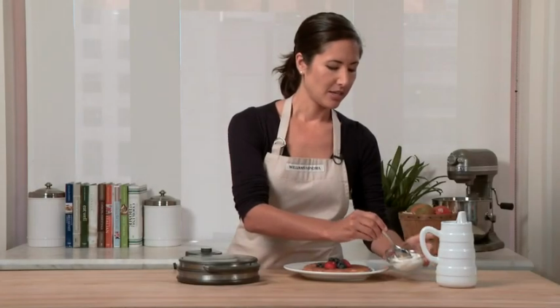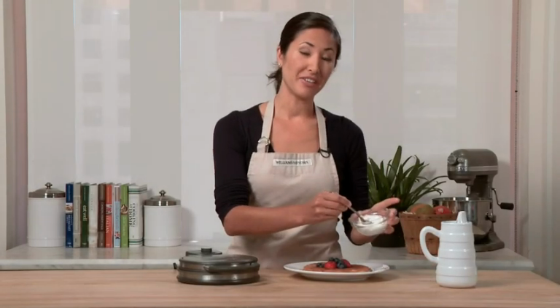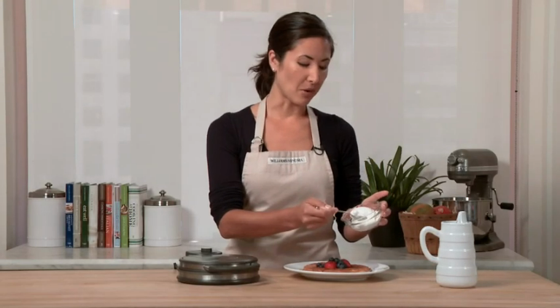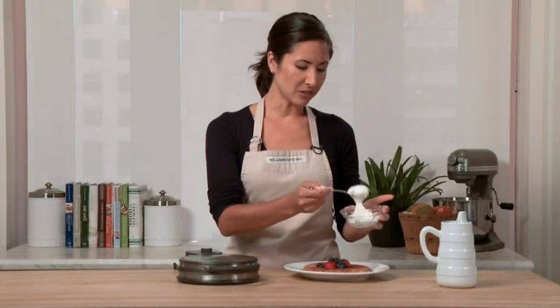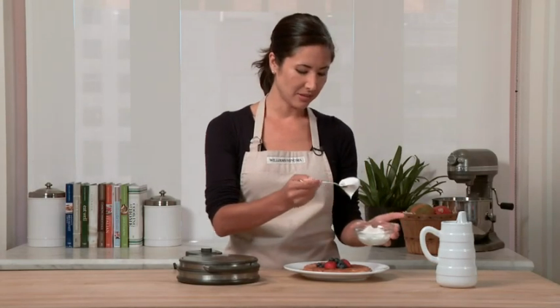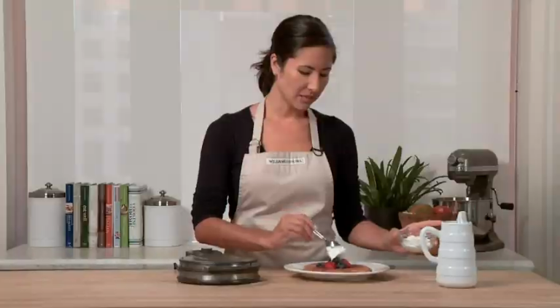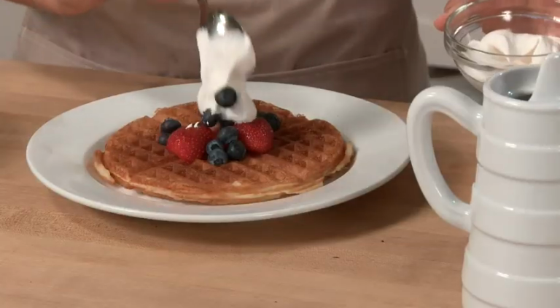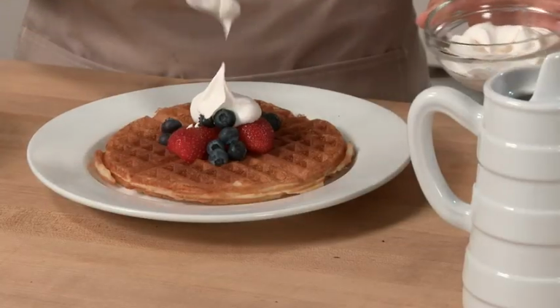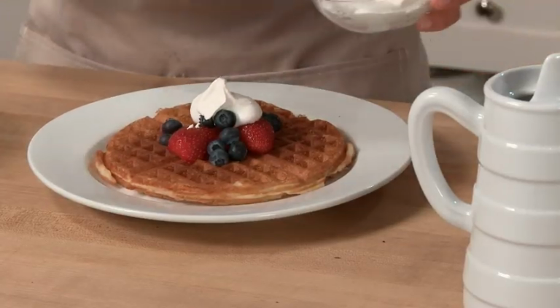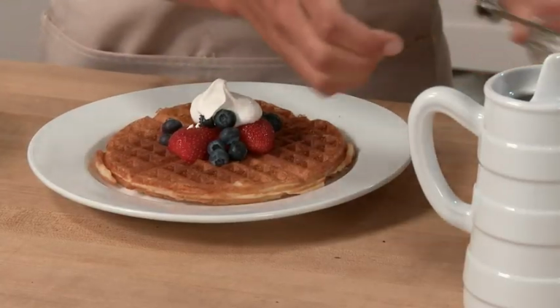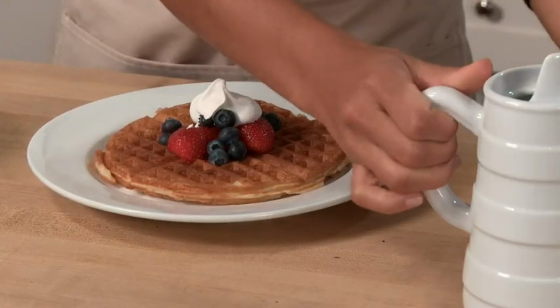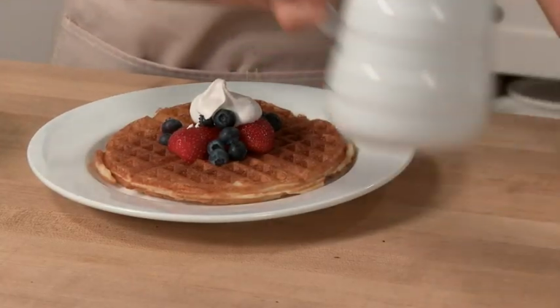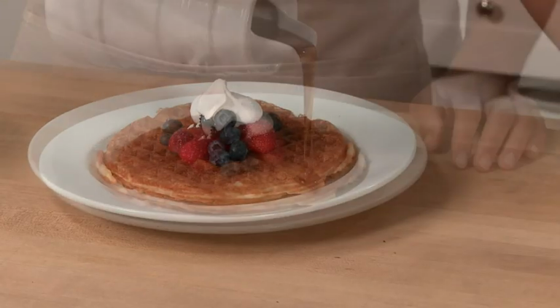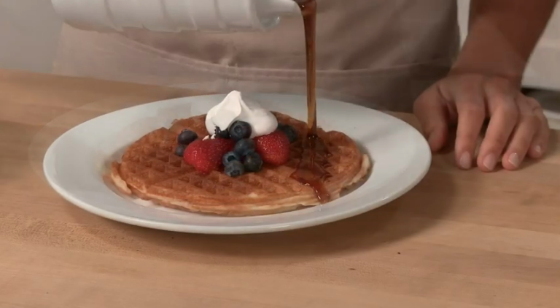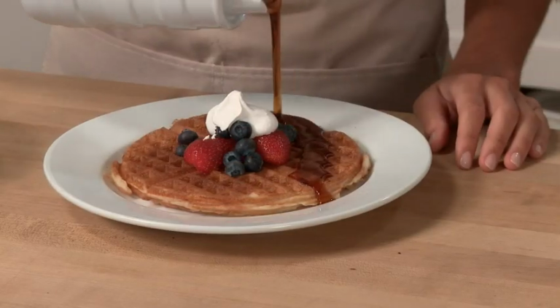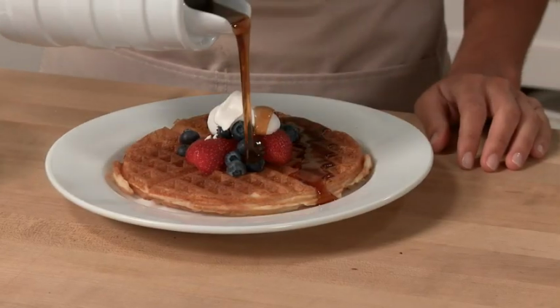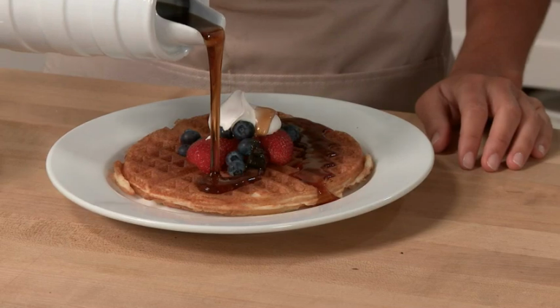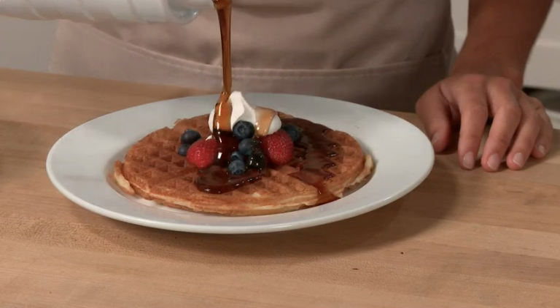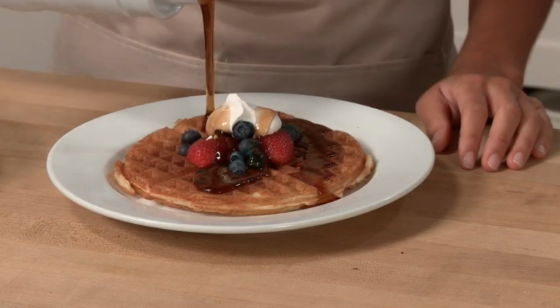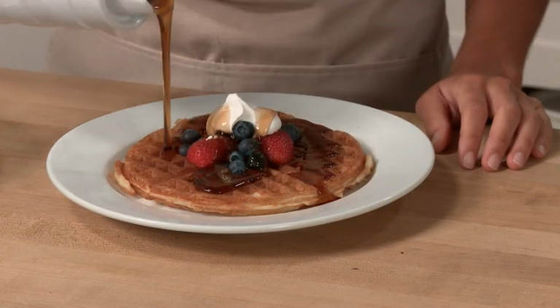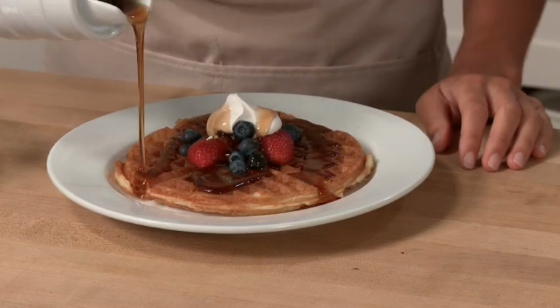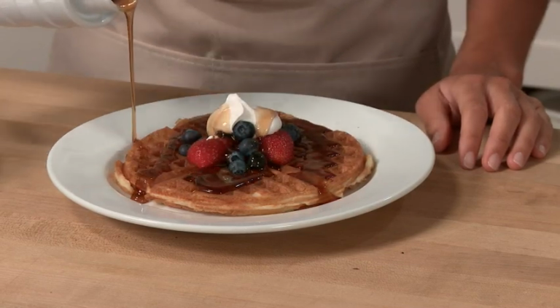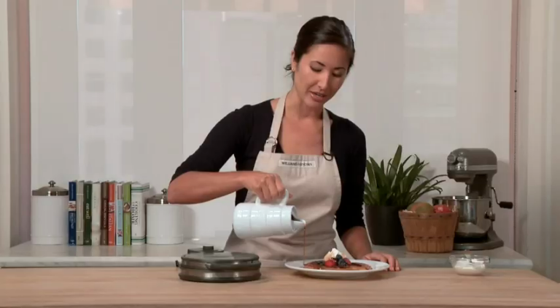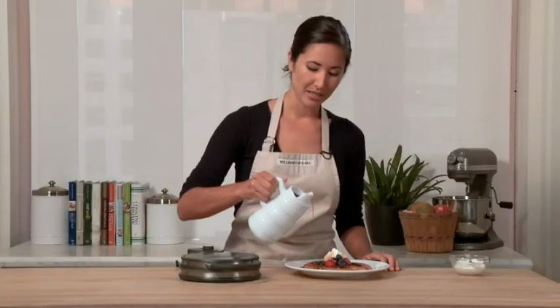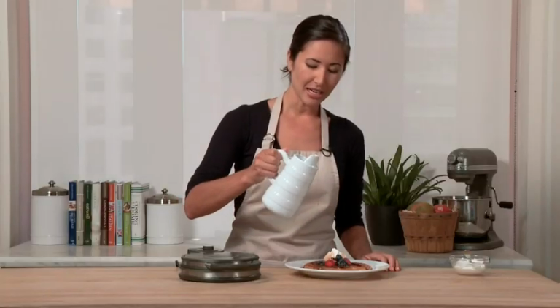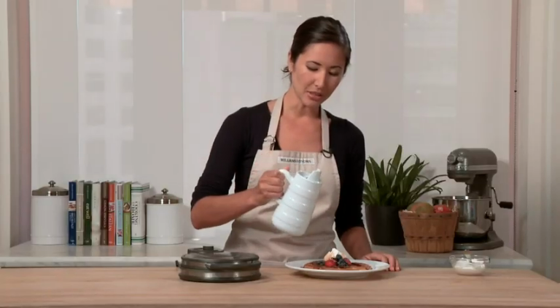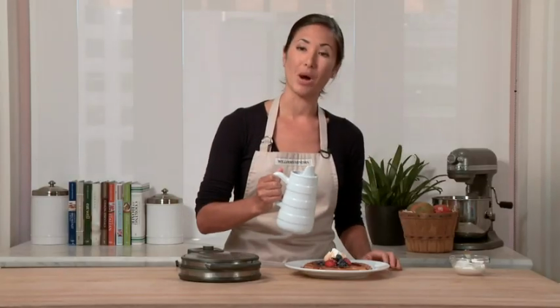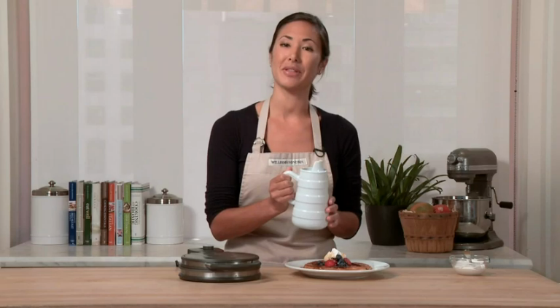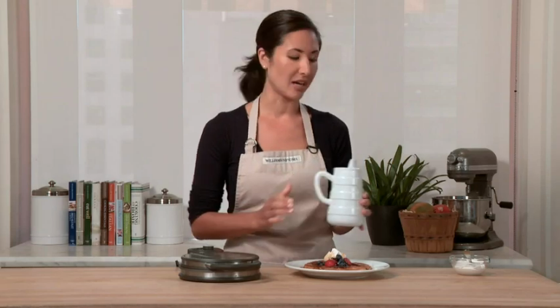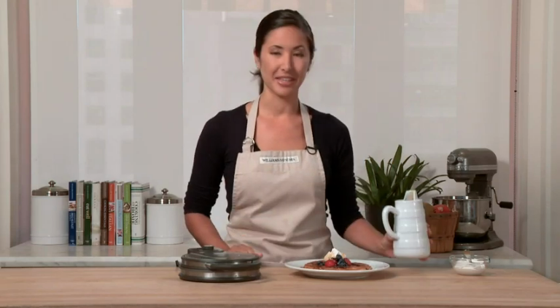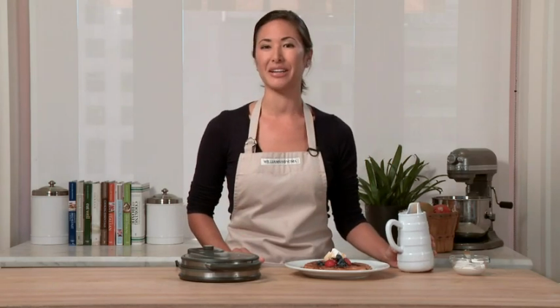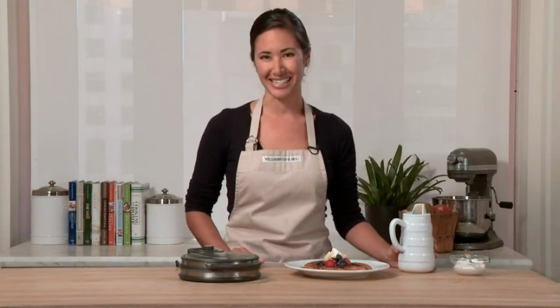Just want to finish up my waffle with a little whipped cream and some syrup. Clean up is so simple. Just unplug the waffle maker, let it cool, and then wipe it down with a damp cloth, and it's ready for next time.